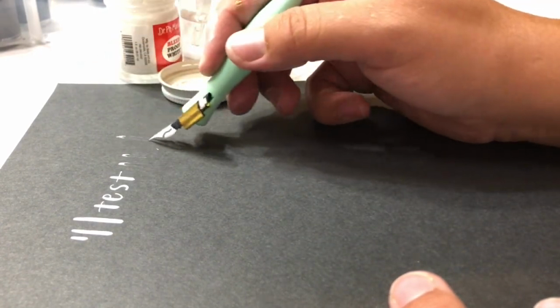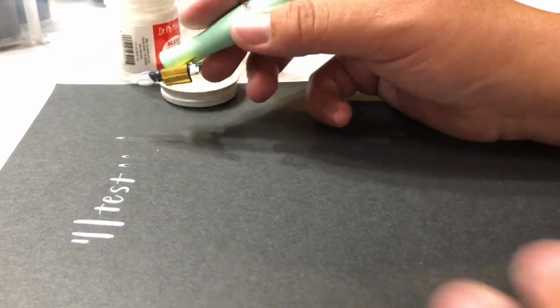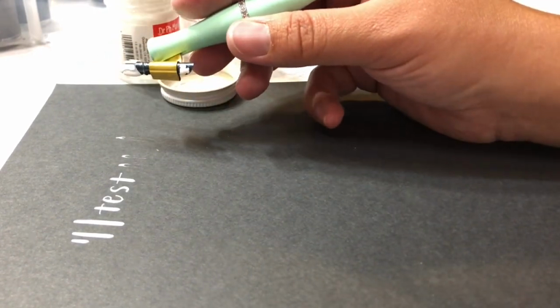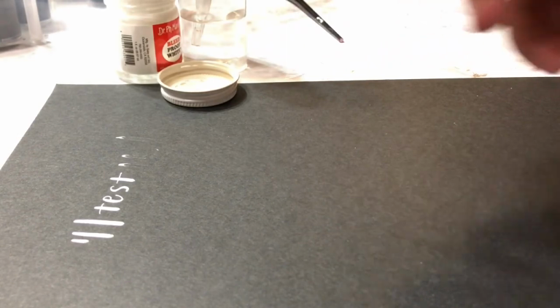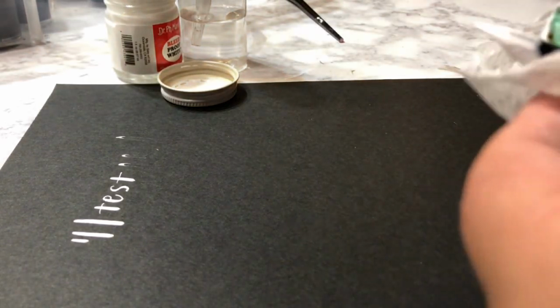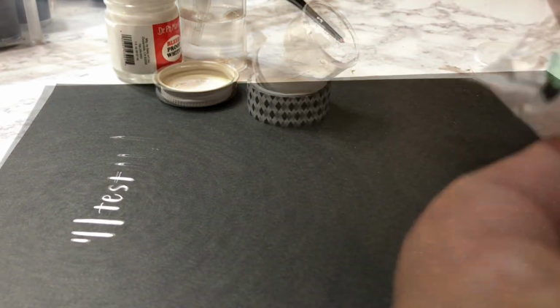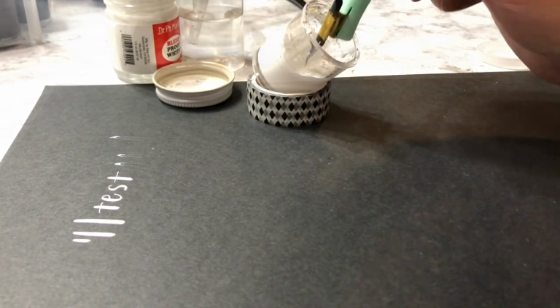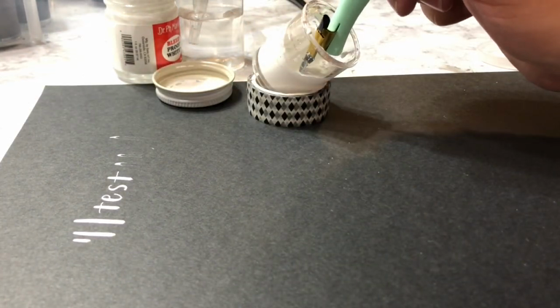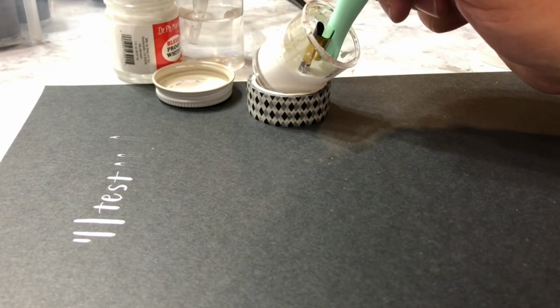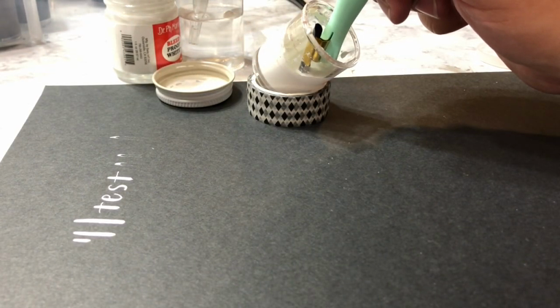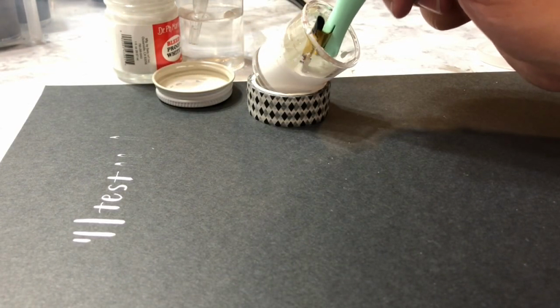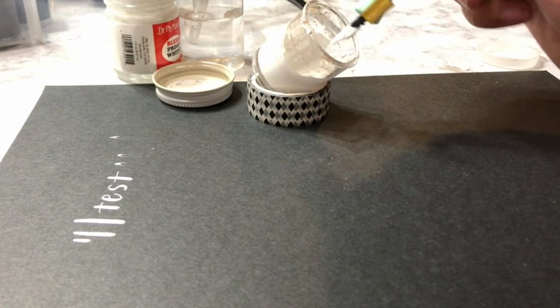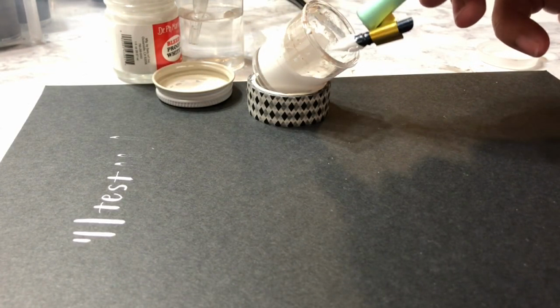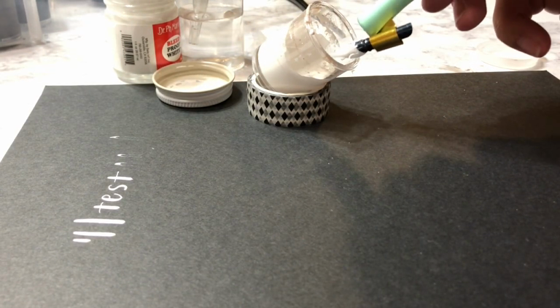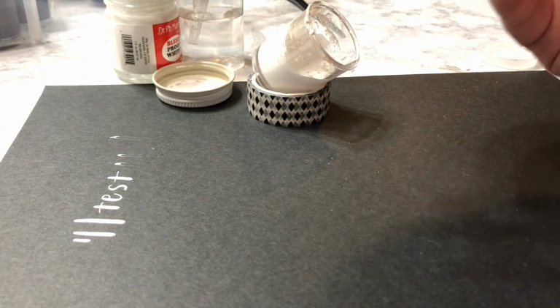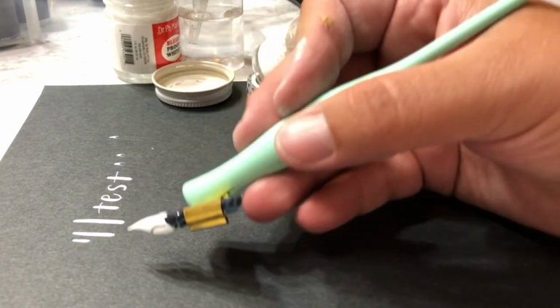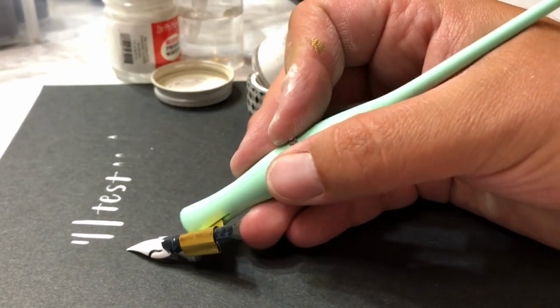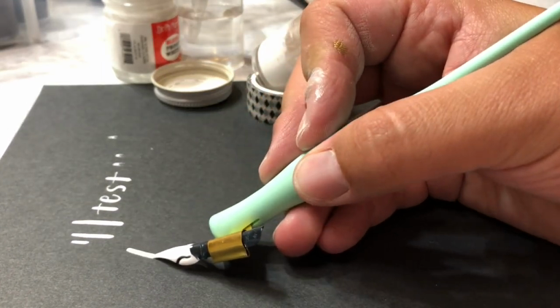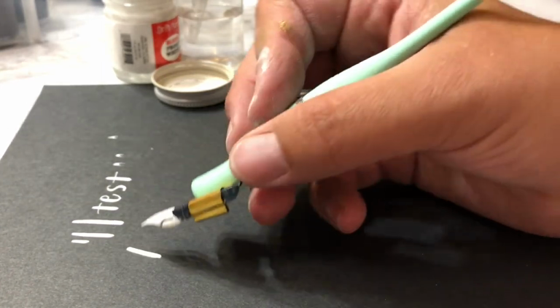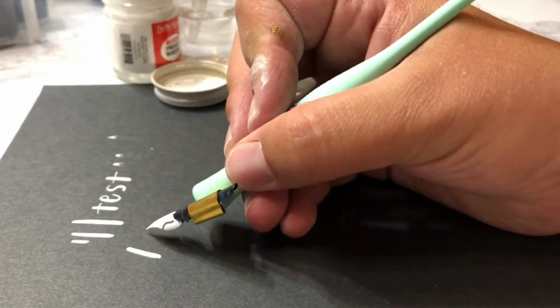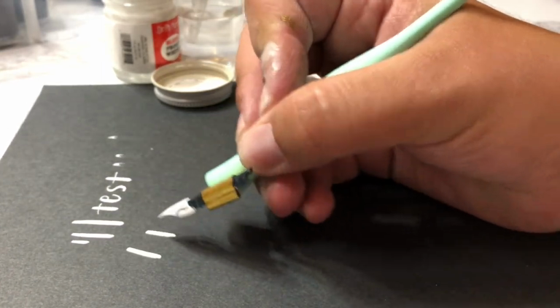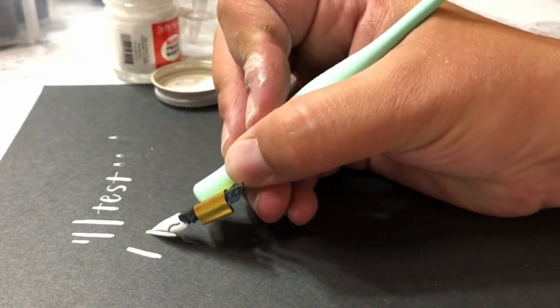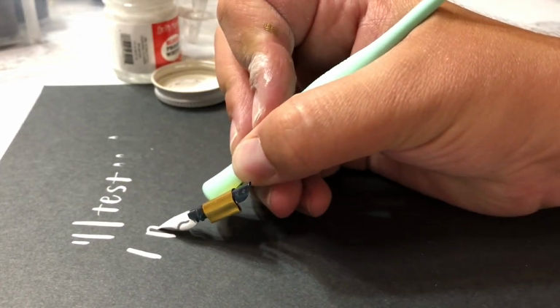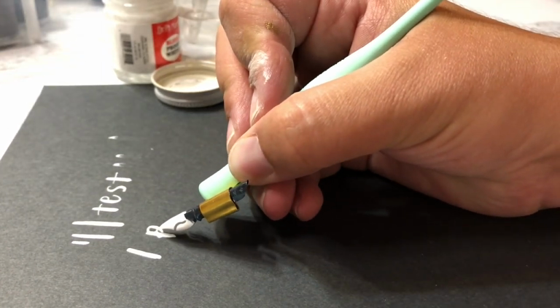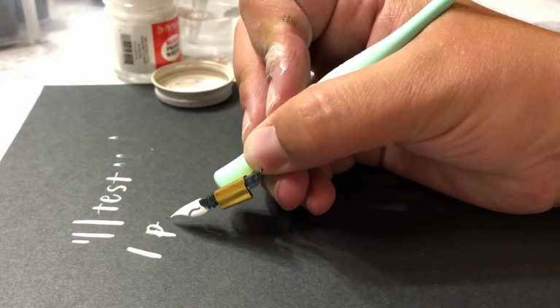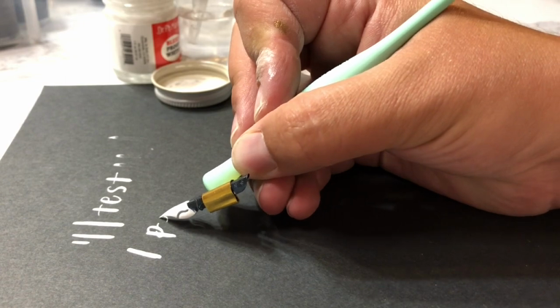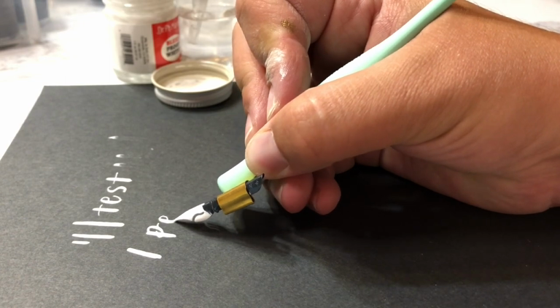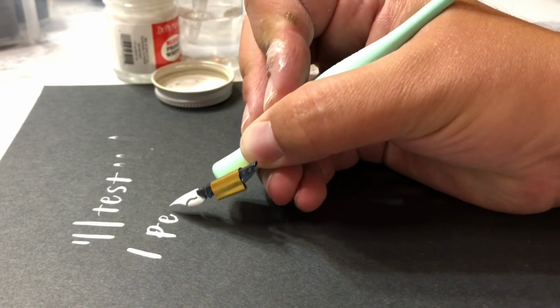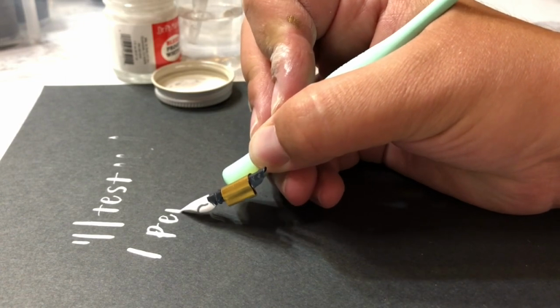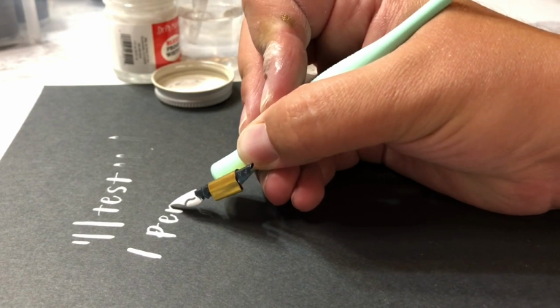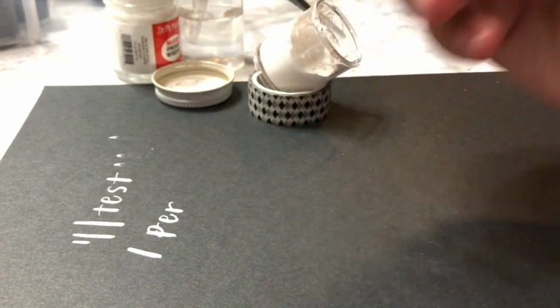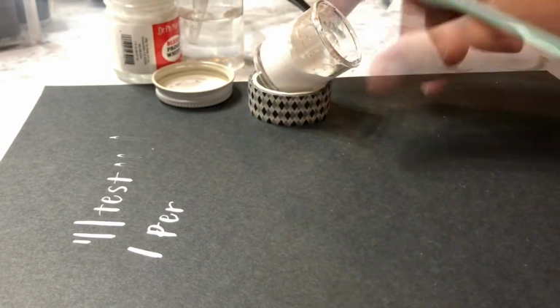As I'm testing it here, I'm not getting anything that's really blobbing up and it seems to be working really nicely. Also, when I mentioned setting the jar at a slant in the washi tape holder, that will kind of help you dip your pen as well — you can see I did it there at an angle.